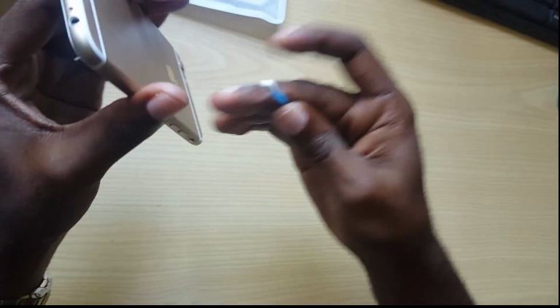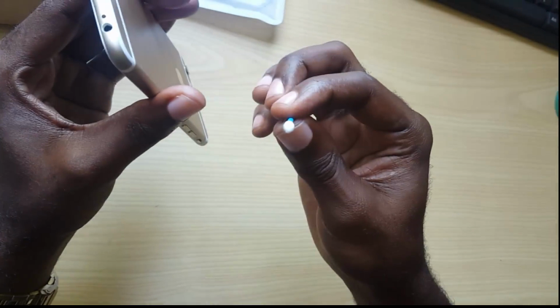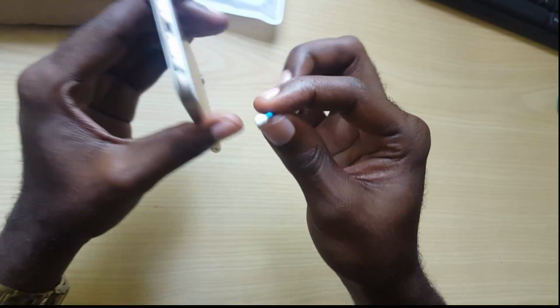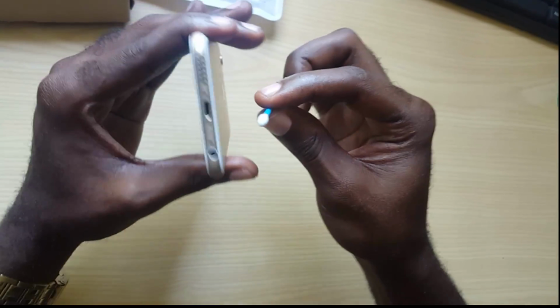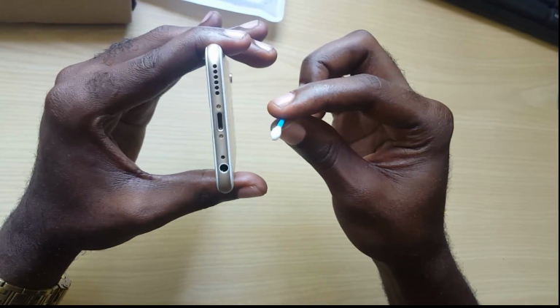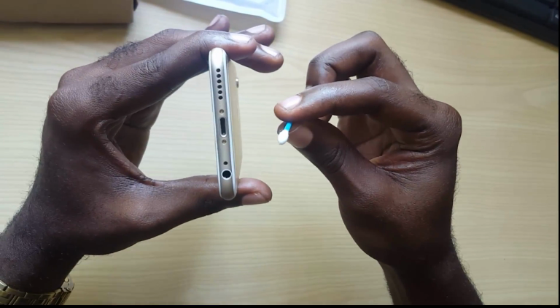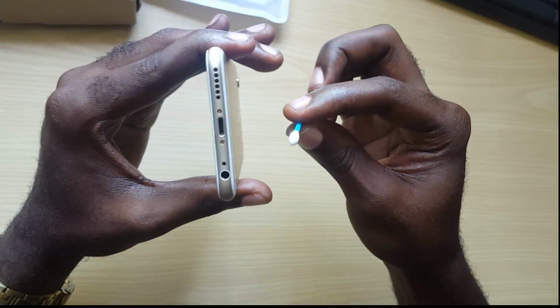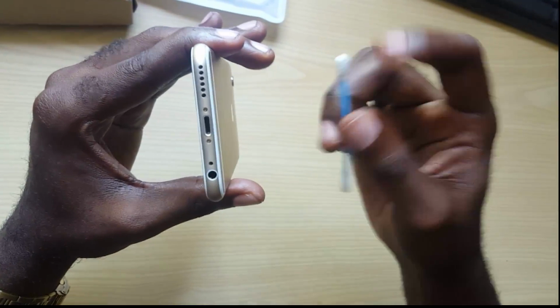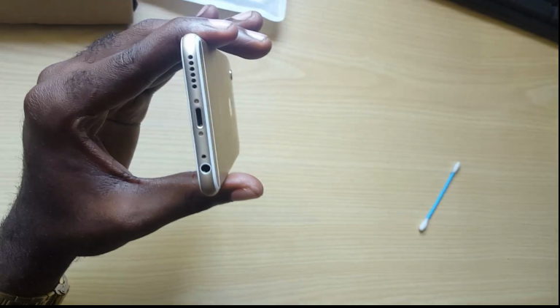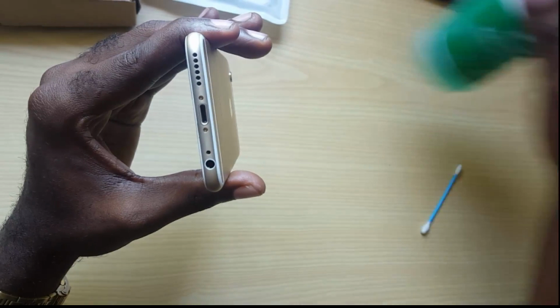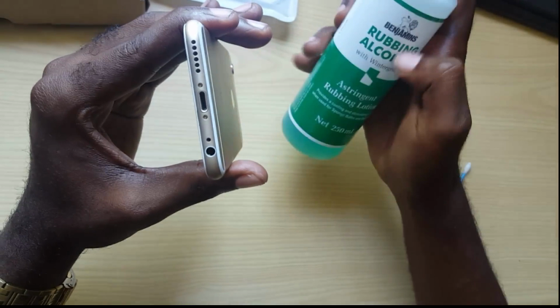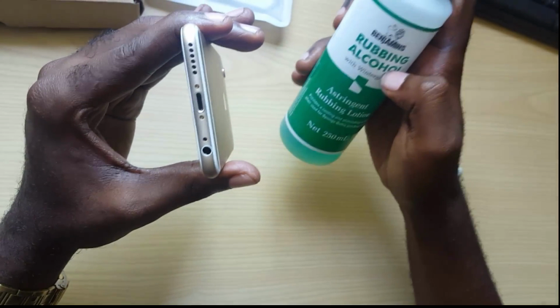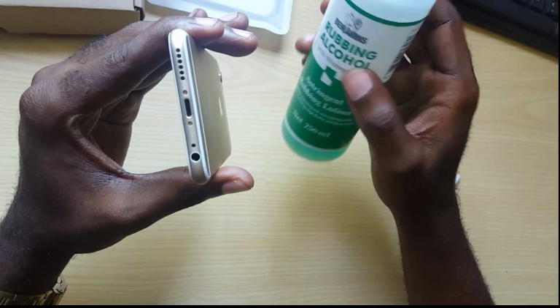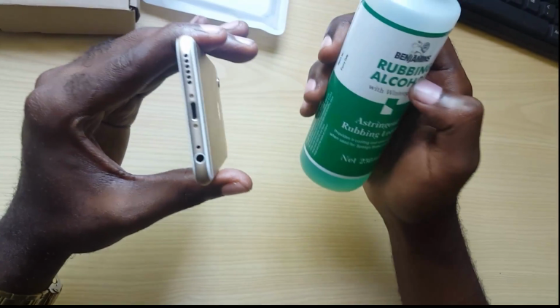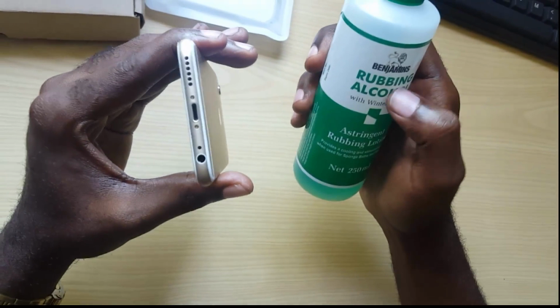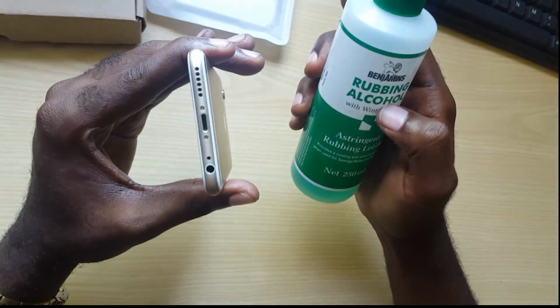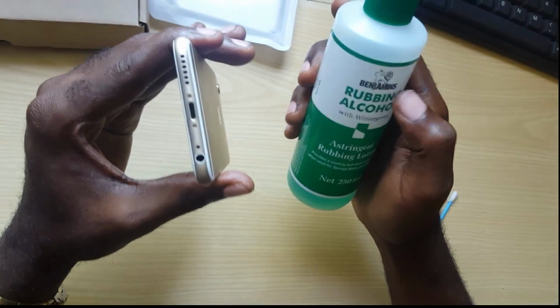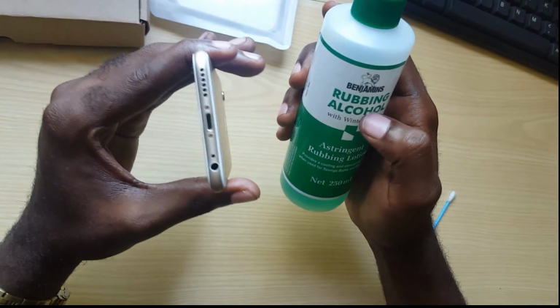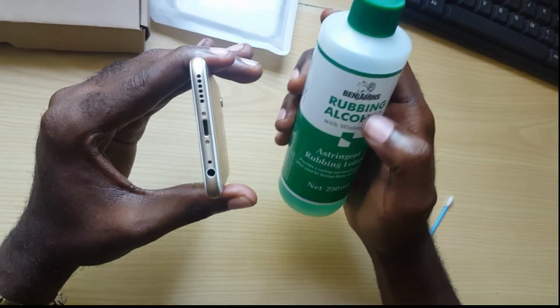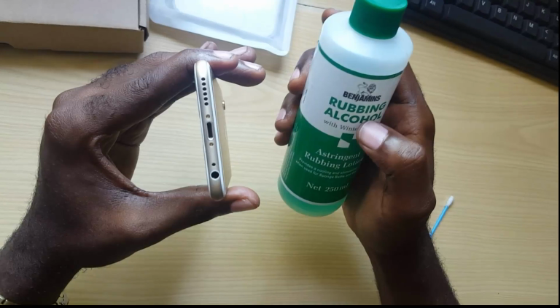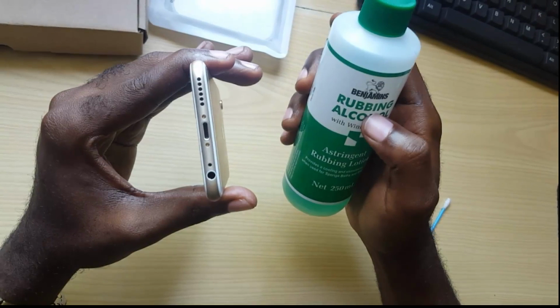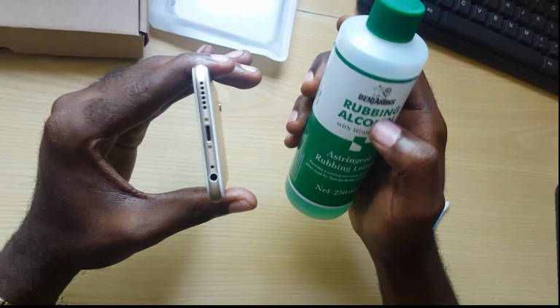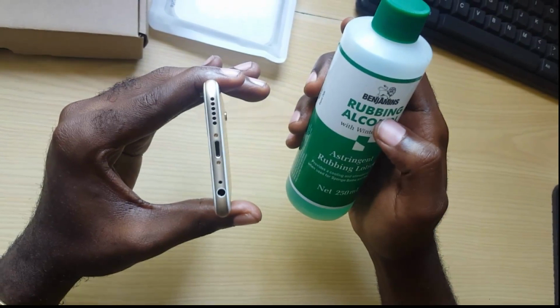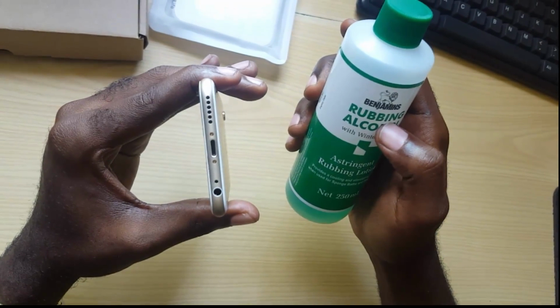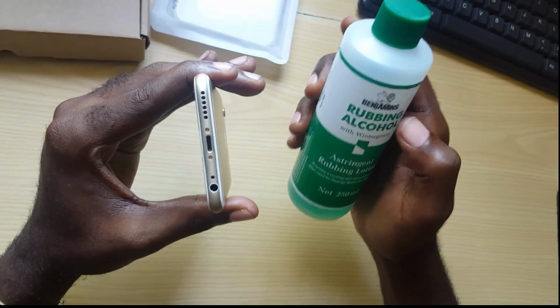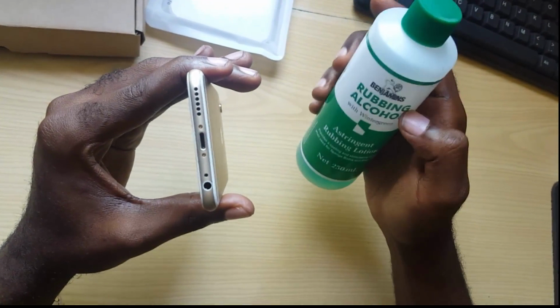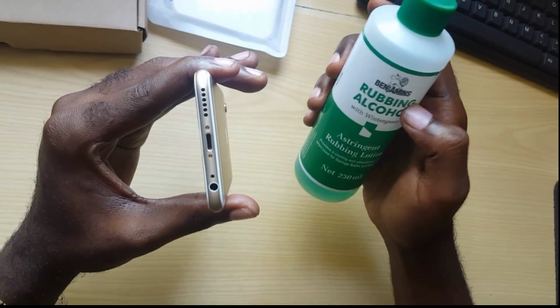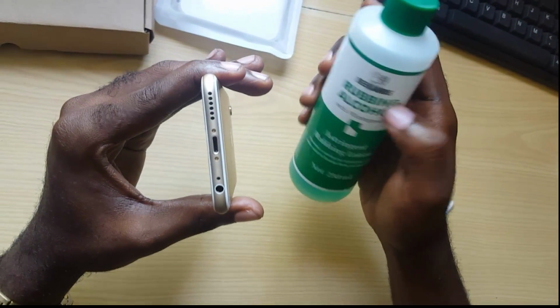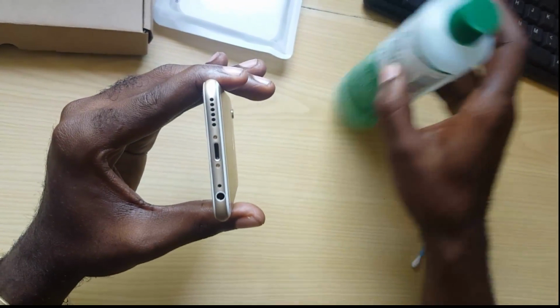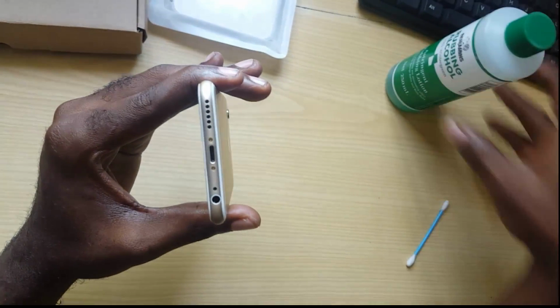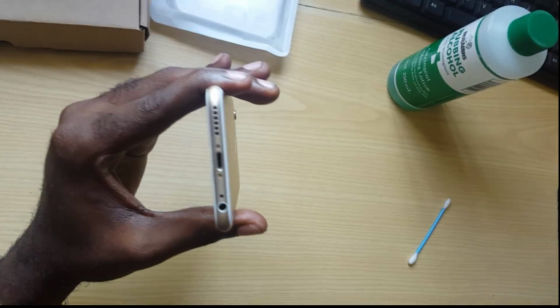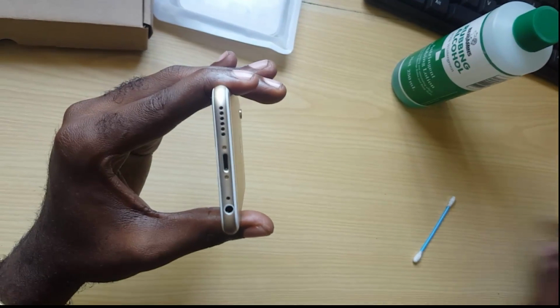The first thing you want to do is get a Q-tip. Once you have the Q-tip, you're going to get some rubbing alcohol — I recommend isopropanol alcohol, anything above 90% or pure — because that's non-conductive.